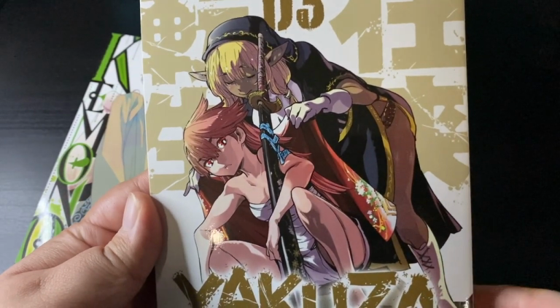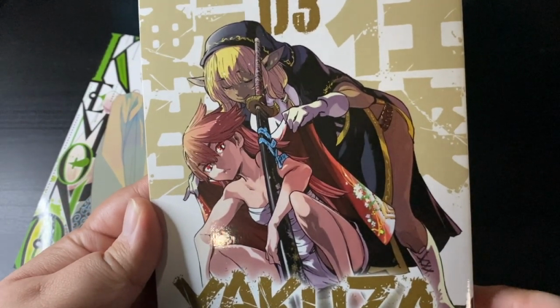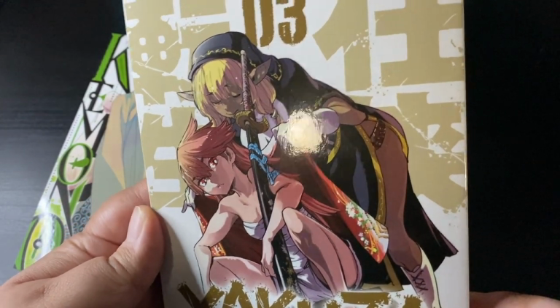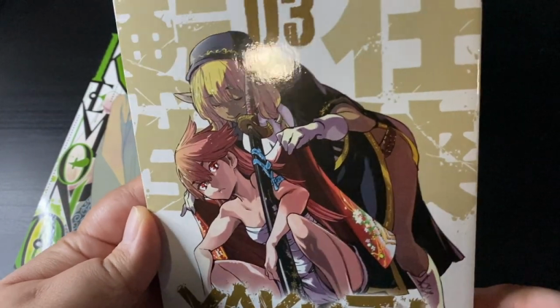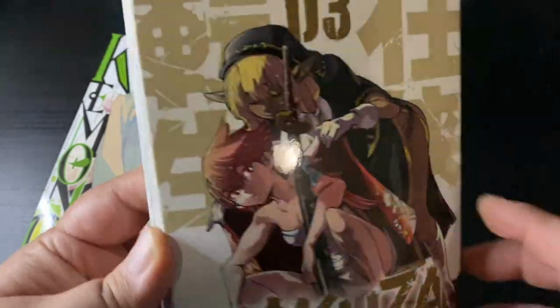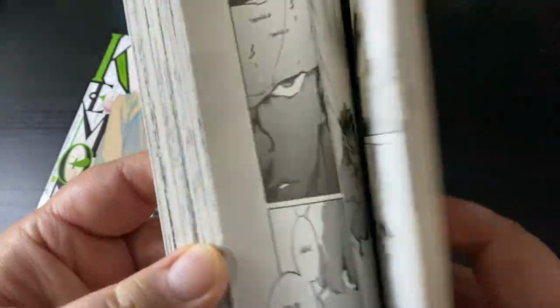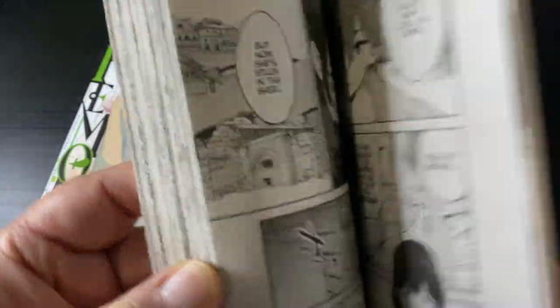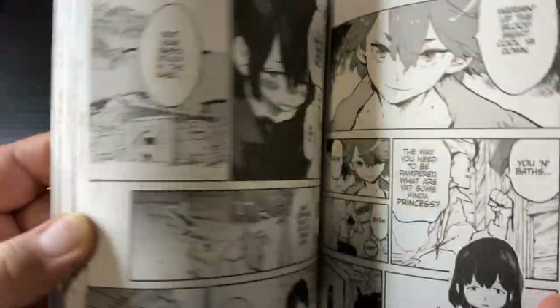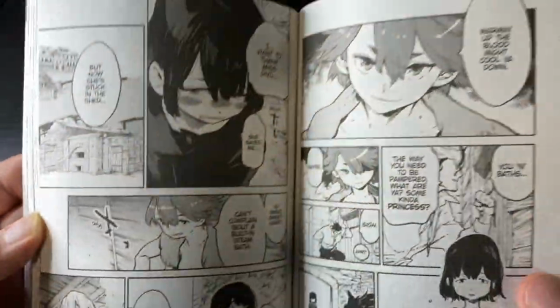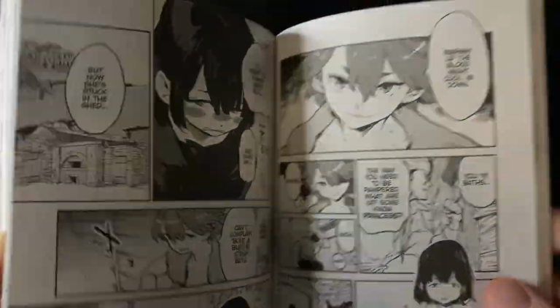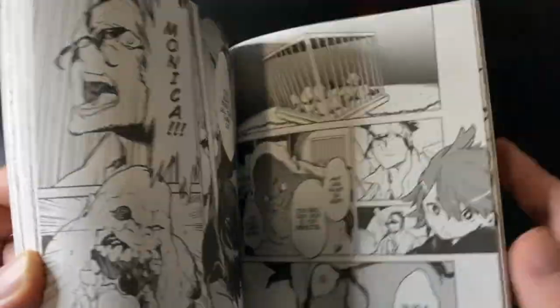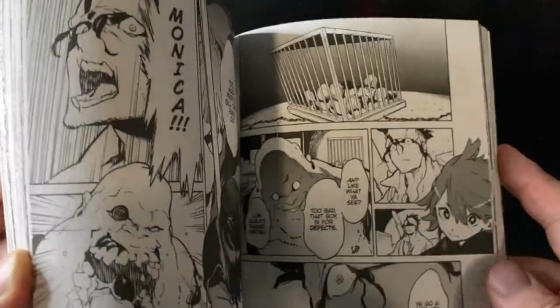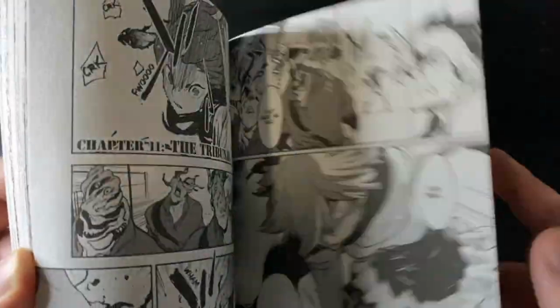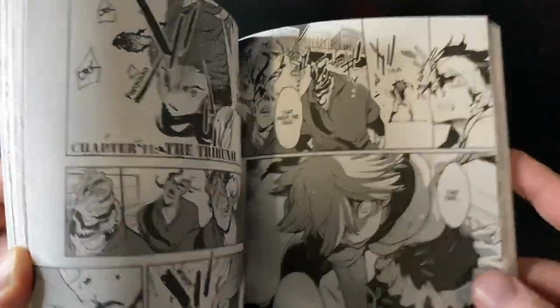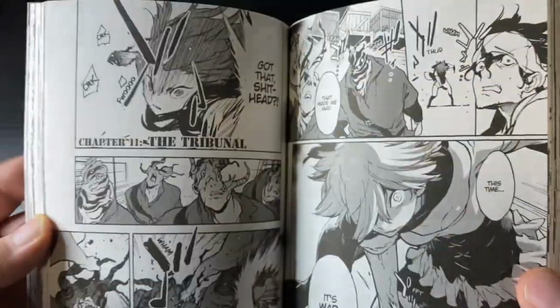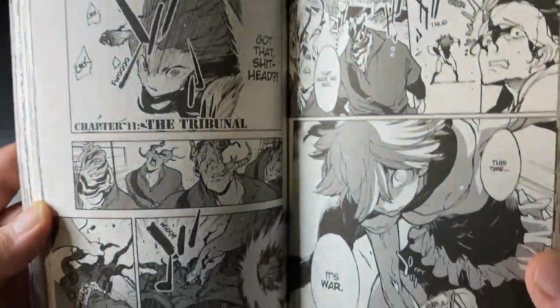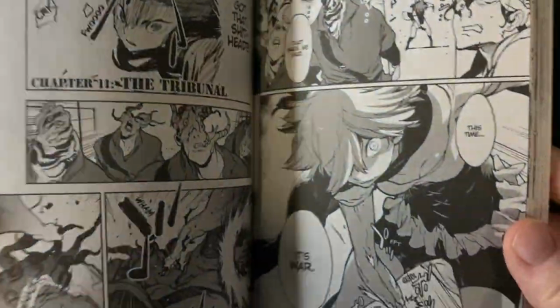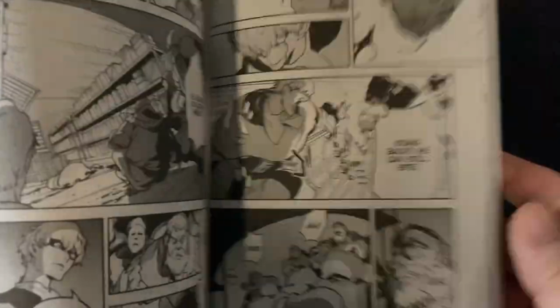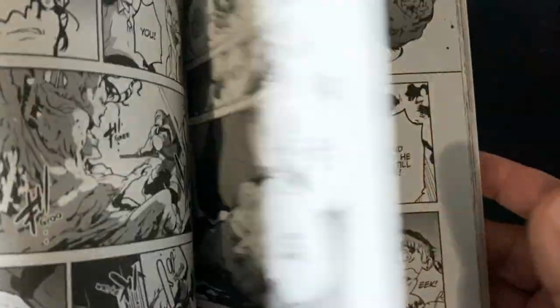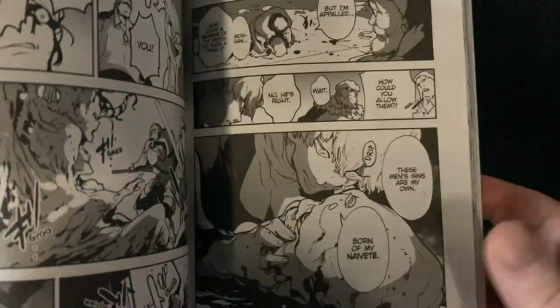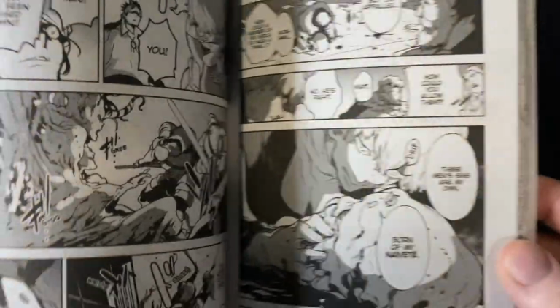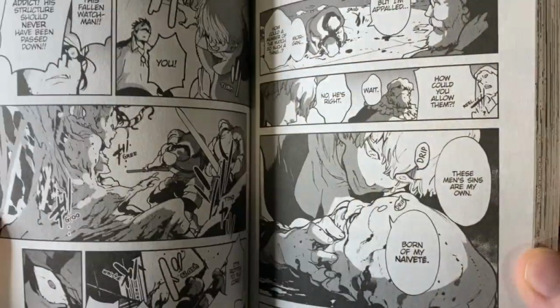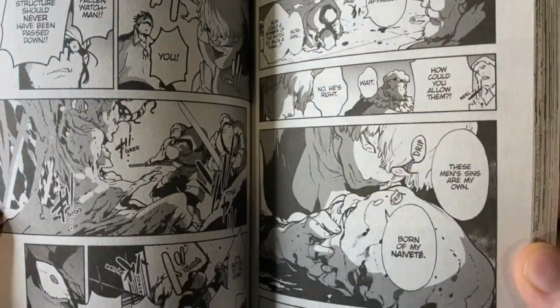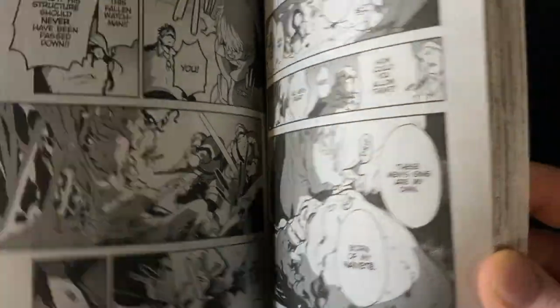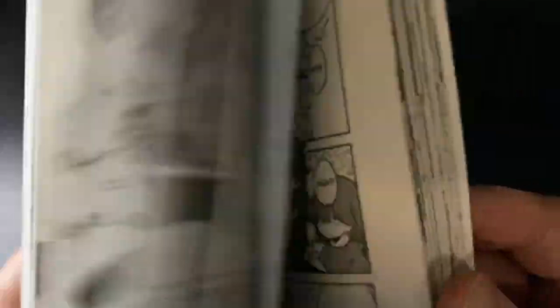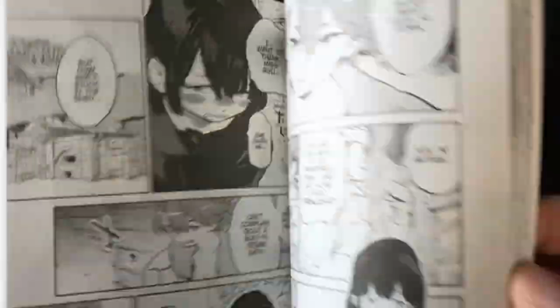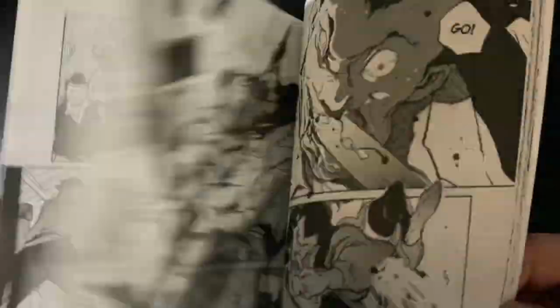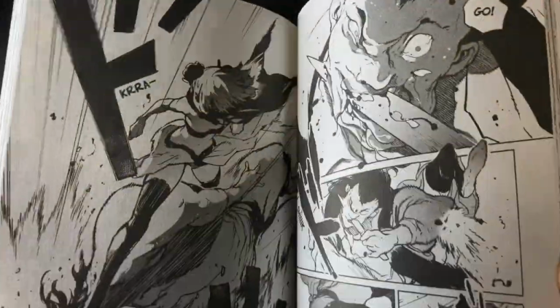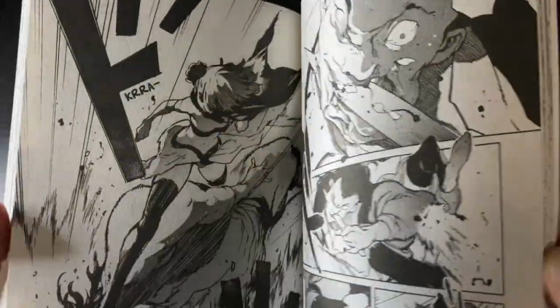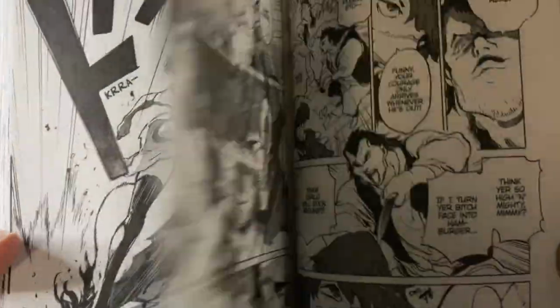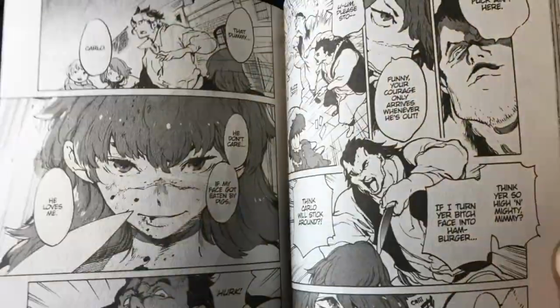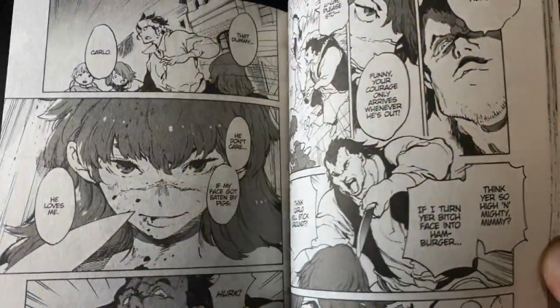Here is Yakuza Reincarnation volume 3. I made a first impressions video on the channel if you want to check it out. I love how unique the art is and how gritty it can be, and hyper-detailed when it comes to the action scenes — really fun stuff.